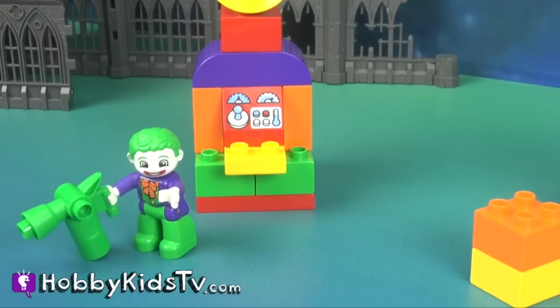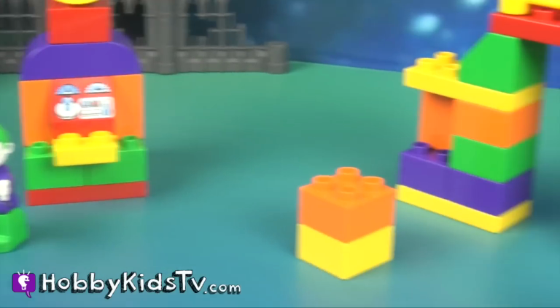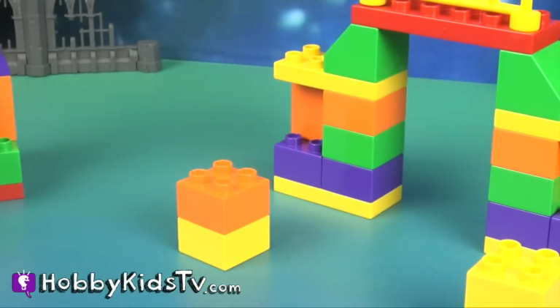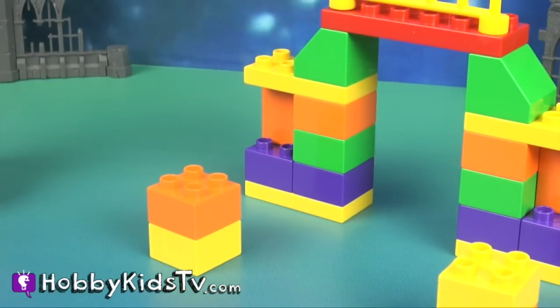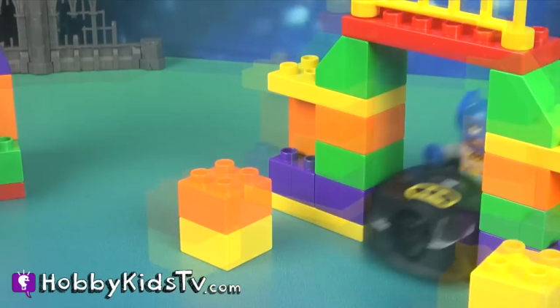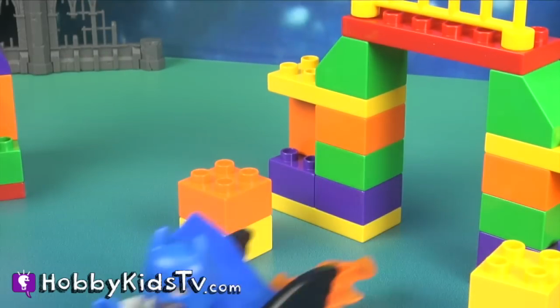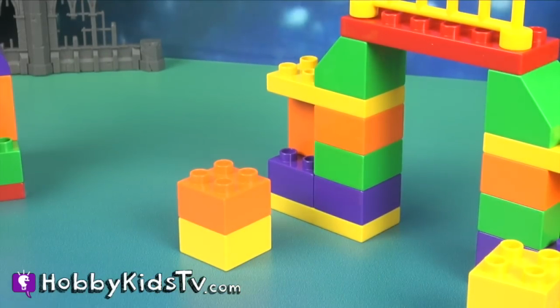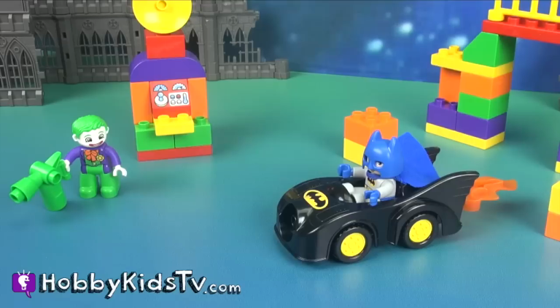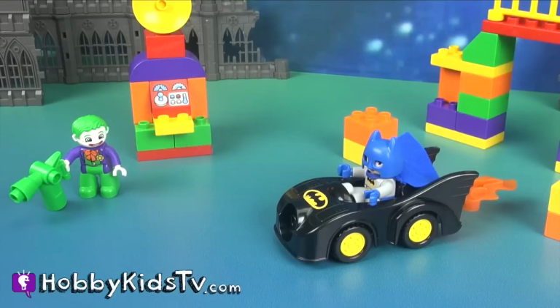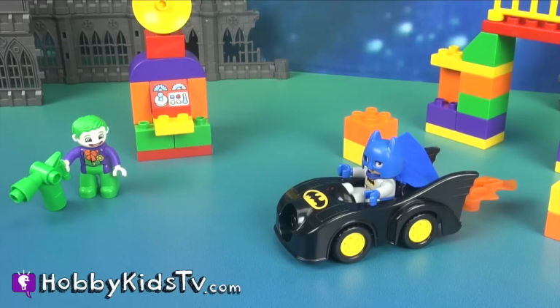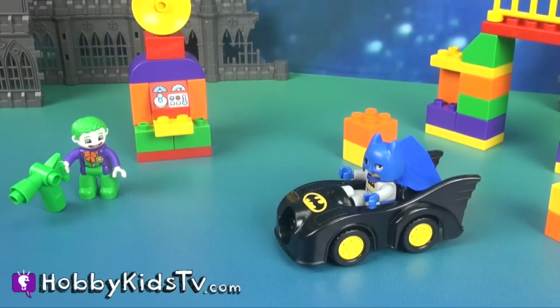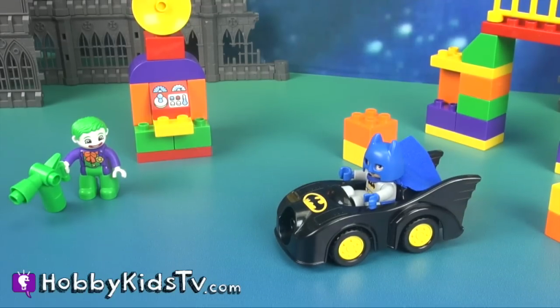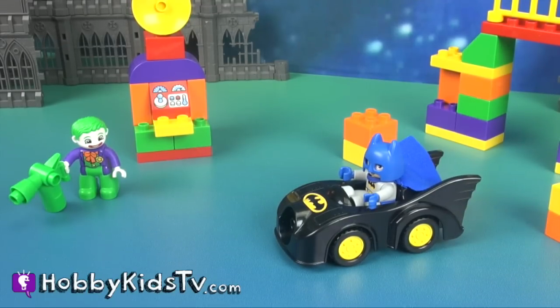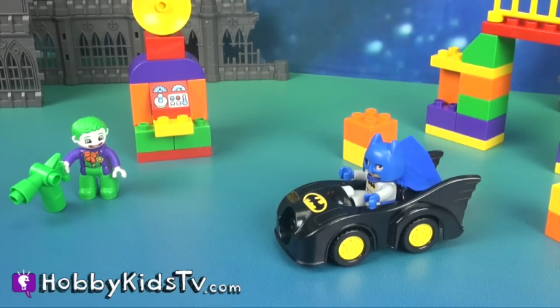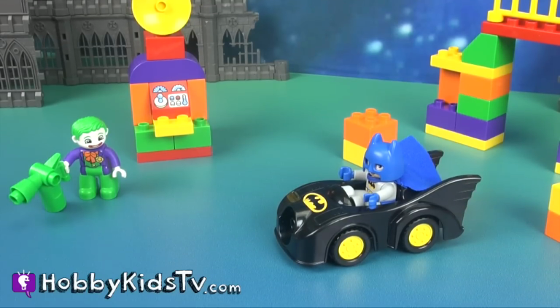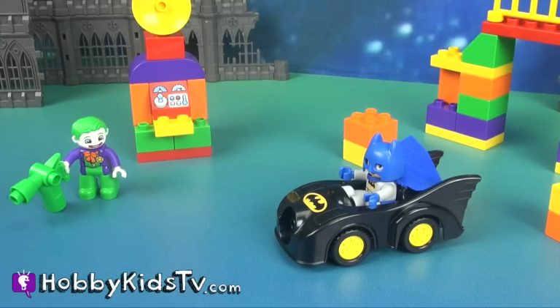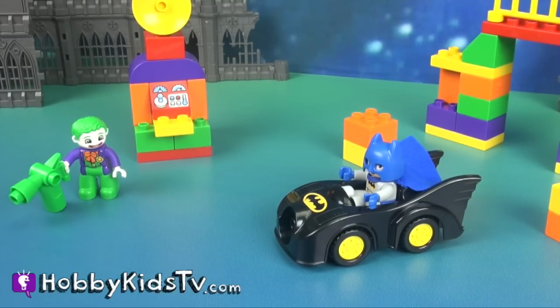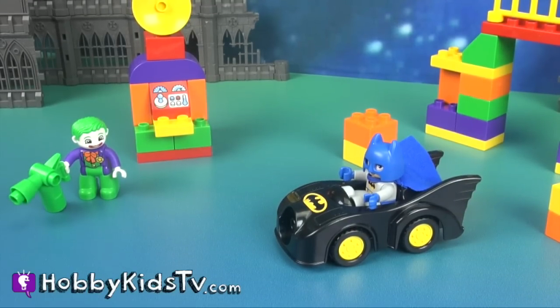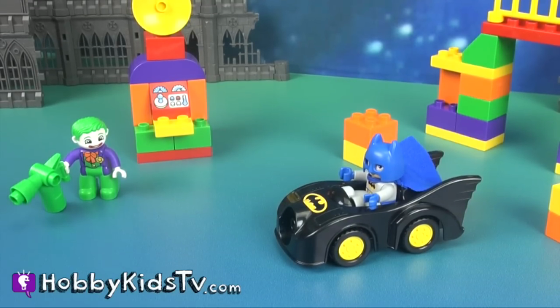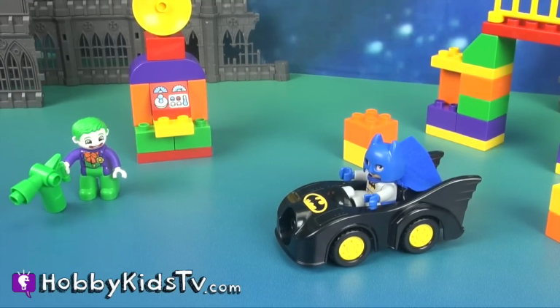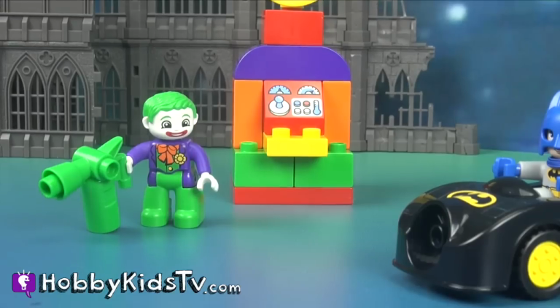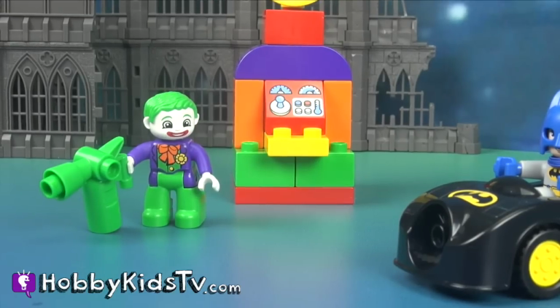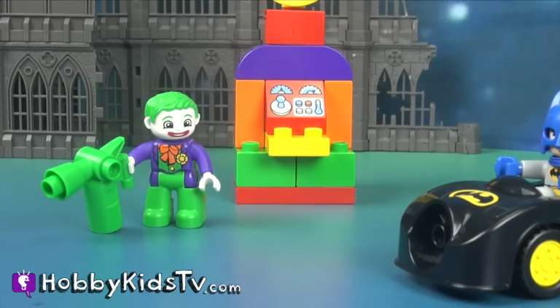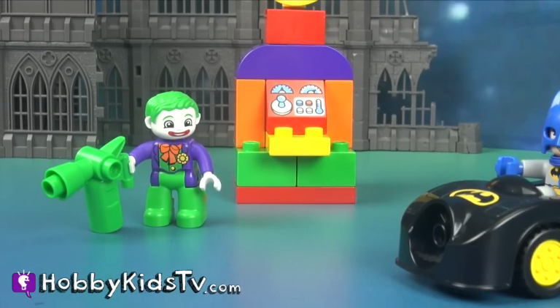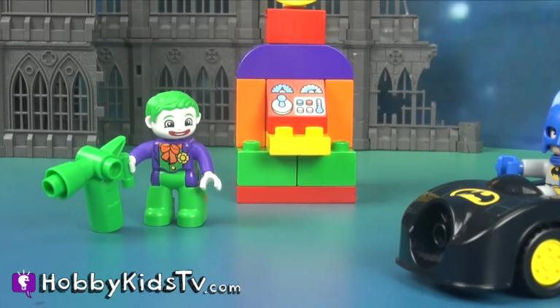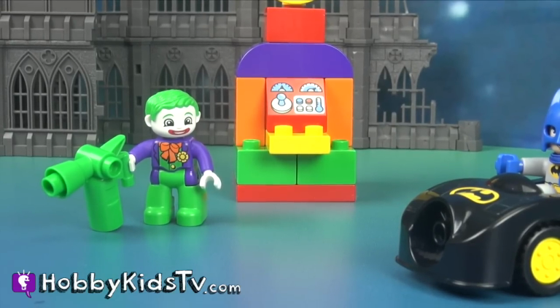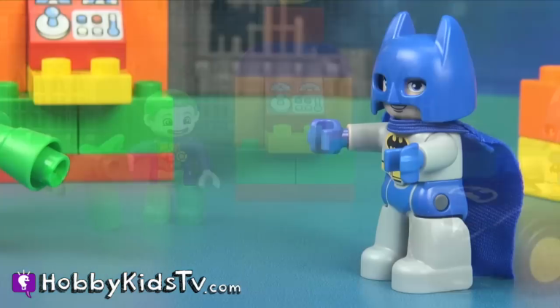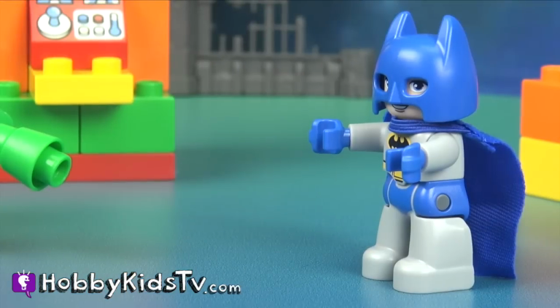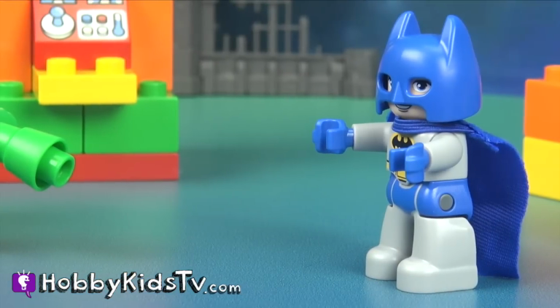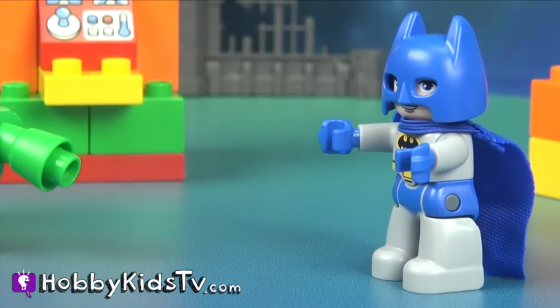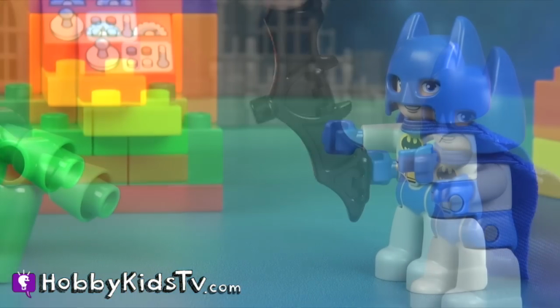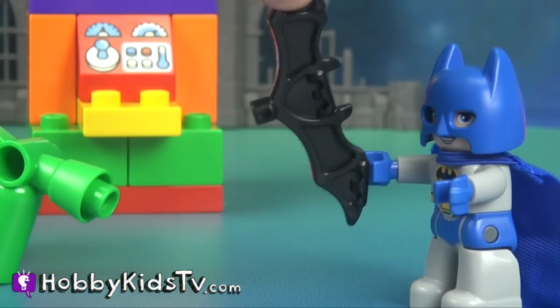Someone needs to stop Joker so we can all sleep! Joker, I'm here to stop you by turning off that laugh machine. I'd like to see you try! Ha ha ha! I'll do more than just try! Ha!